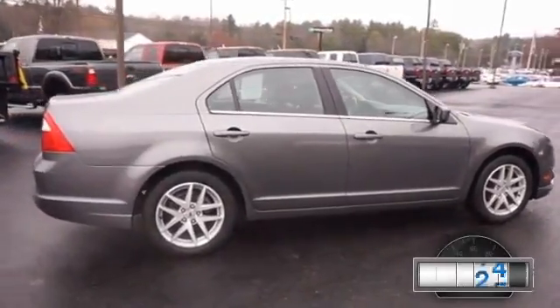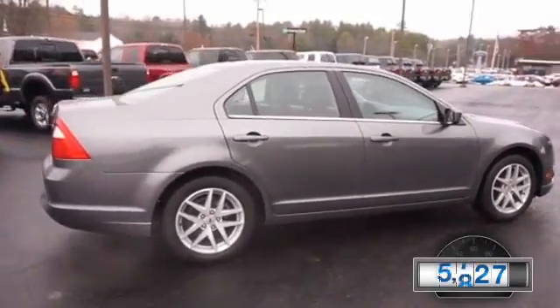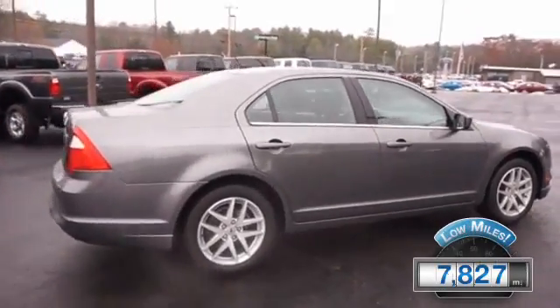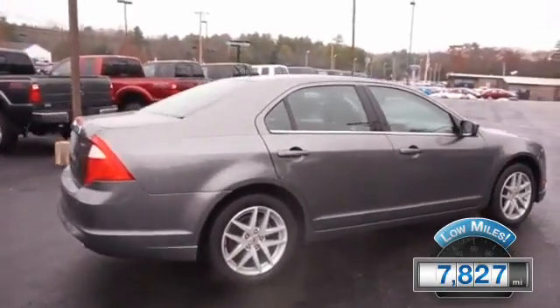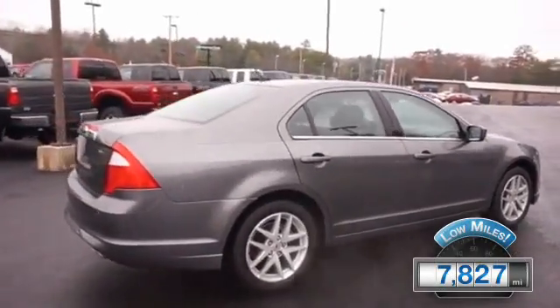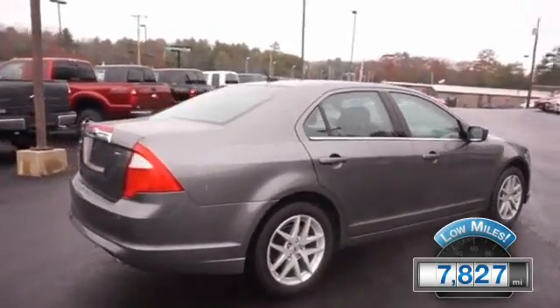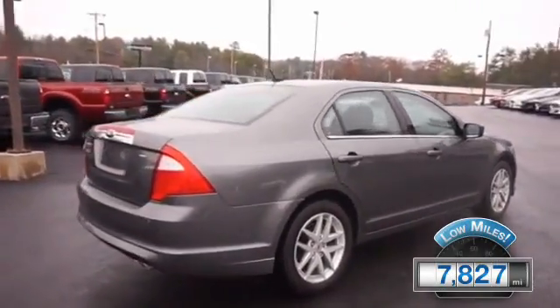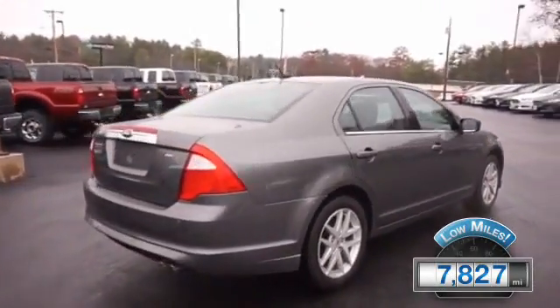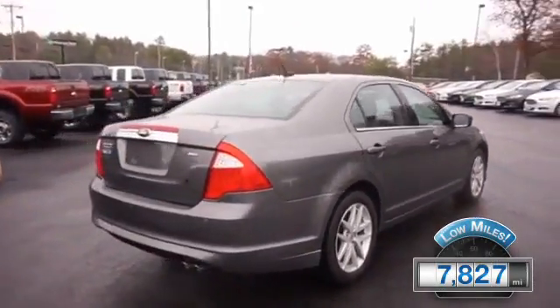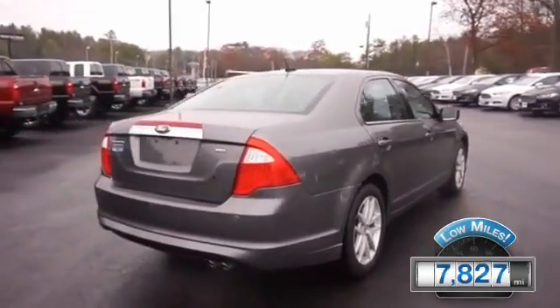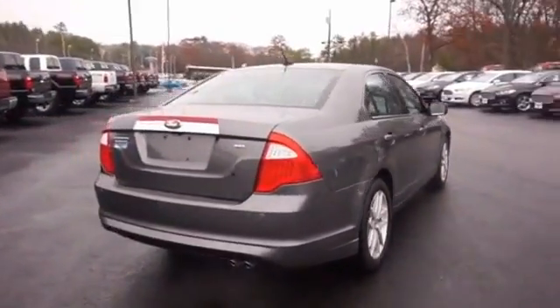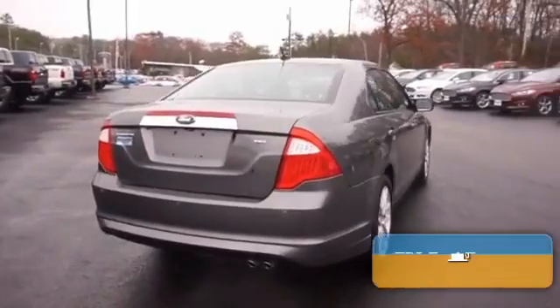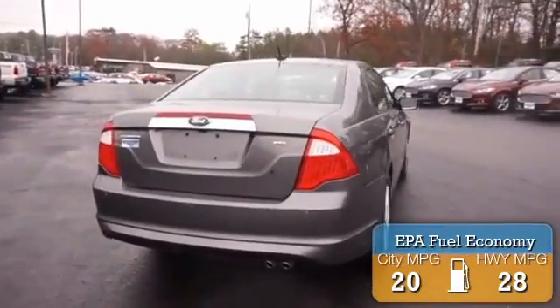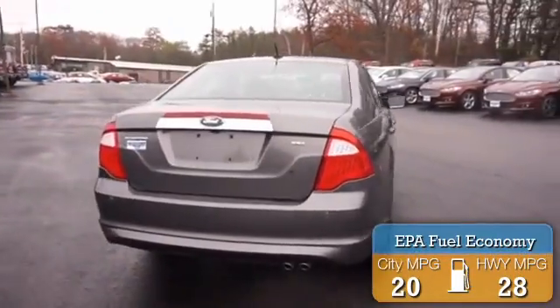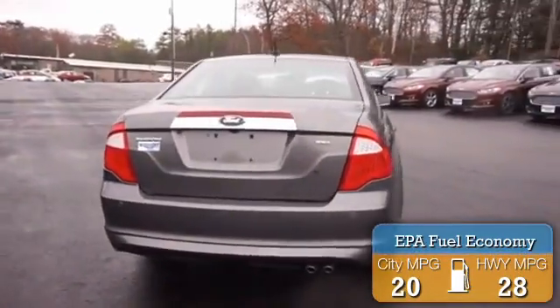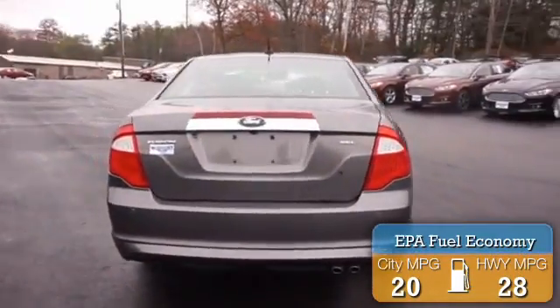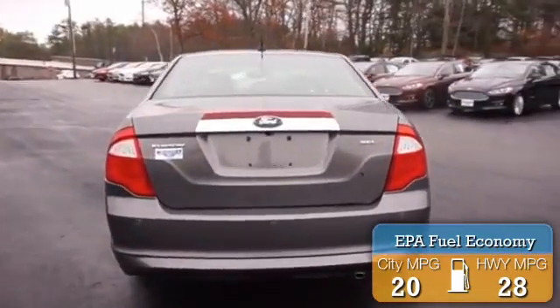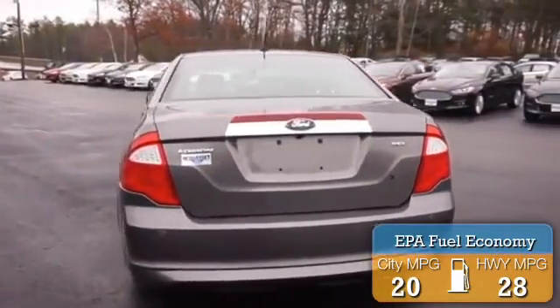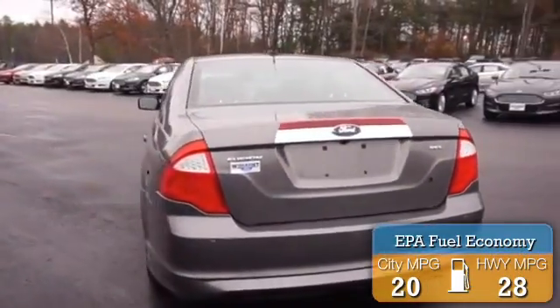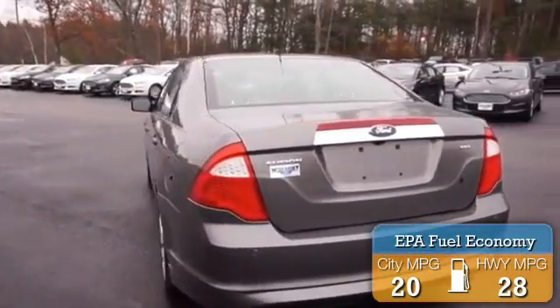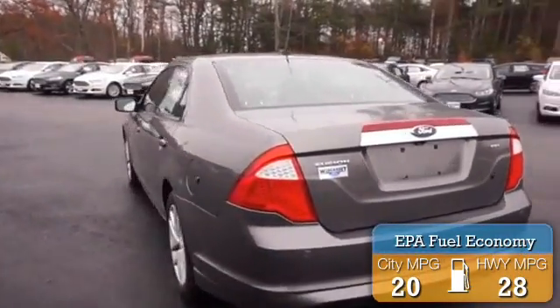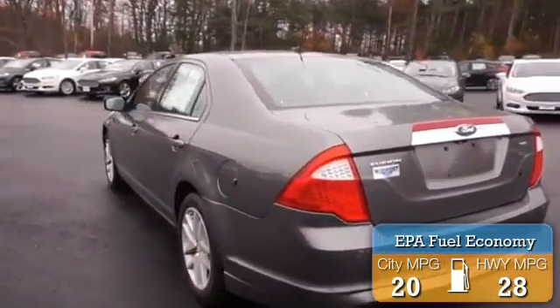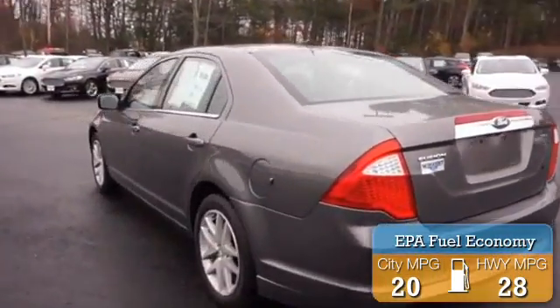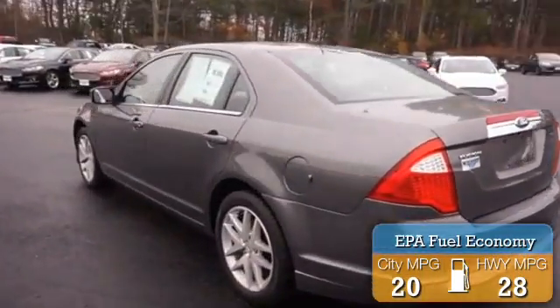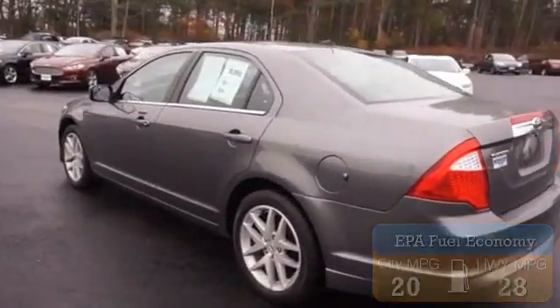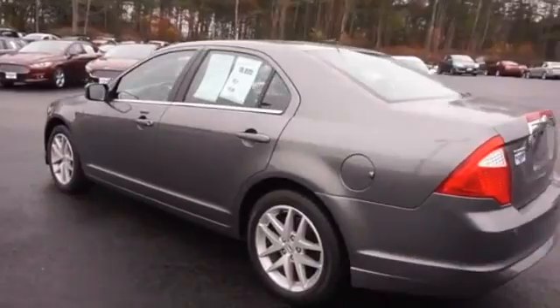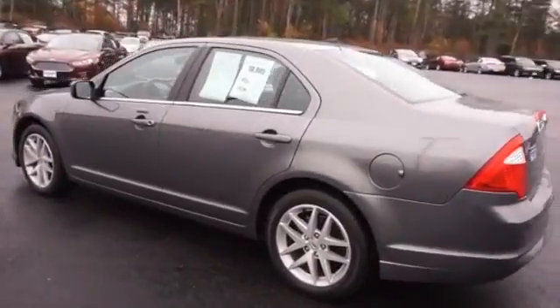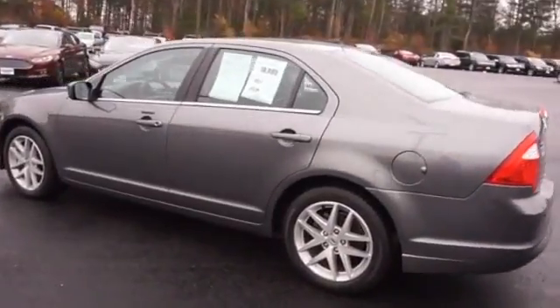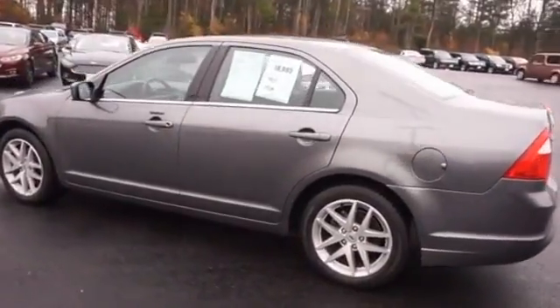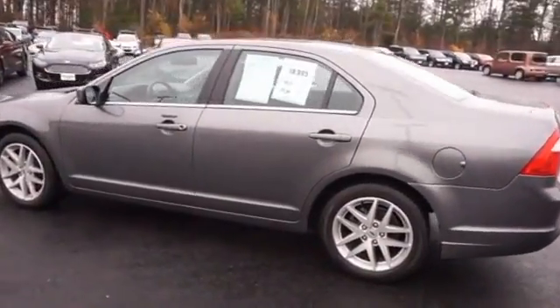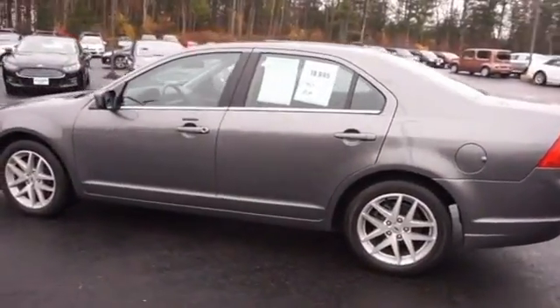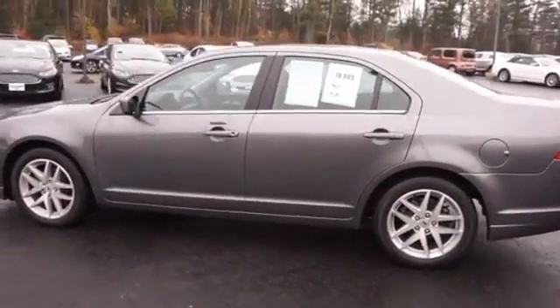With fewer than 8,000 miles, this vehicle is like new. Great fuel efficiency saves you money by requiring fewer trips to the gas station. The features include an alarm system,